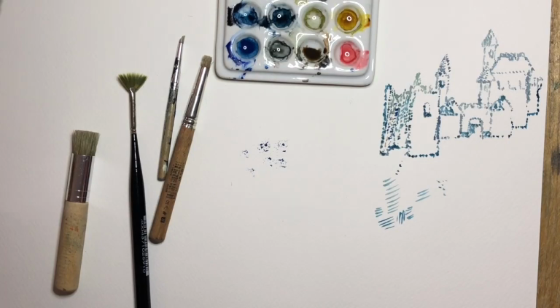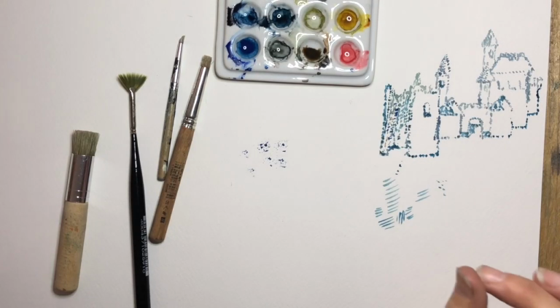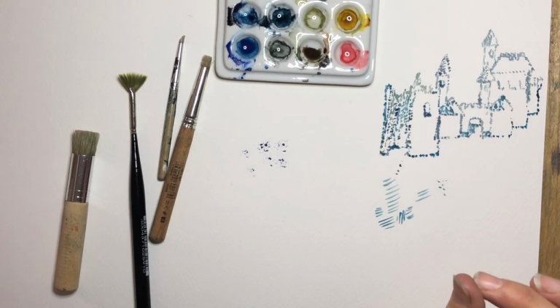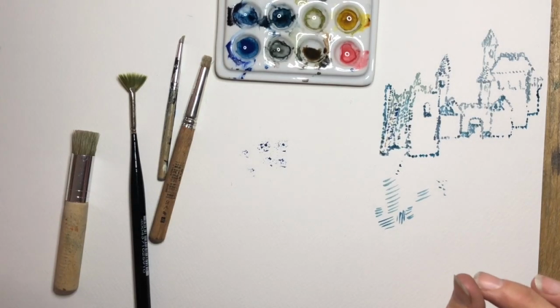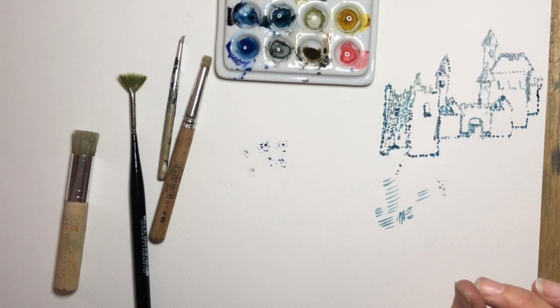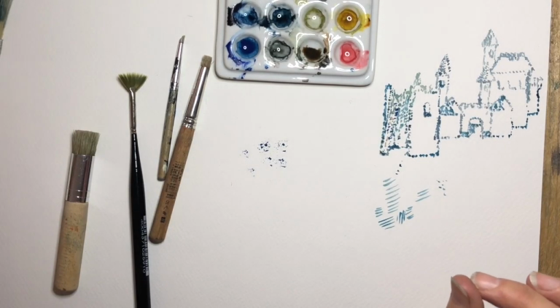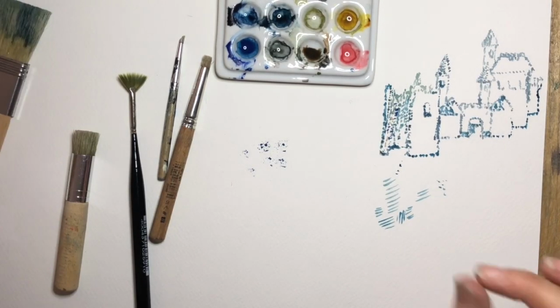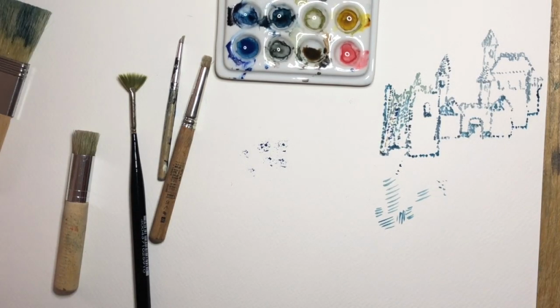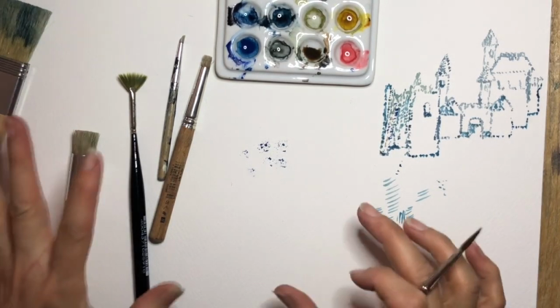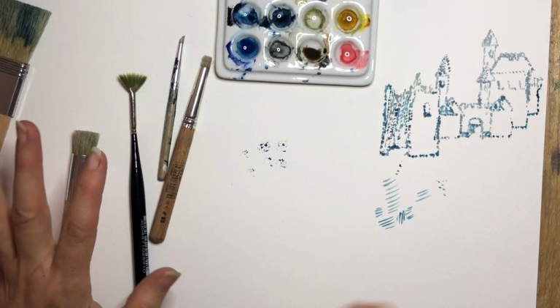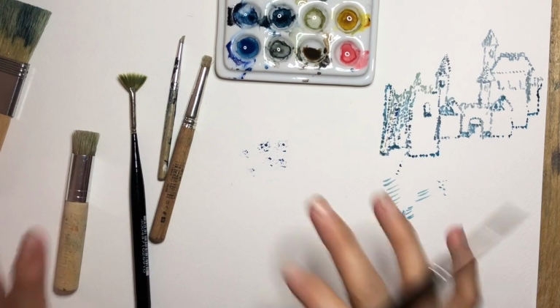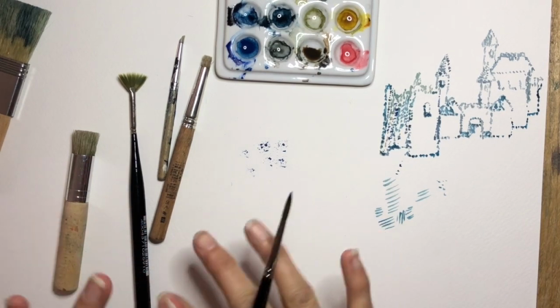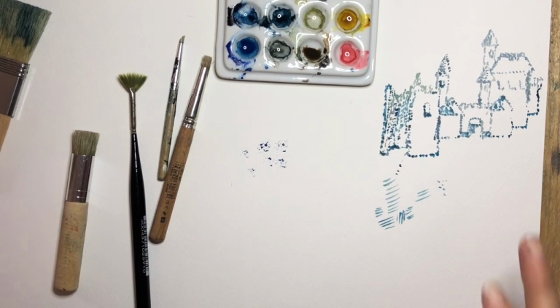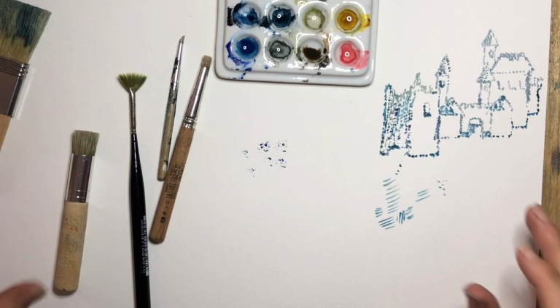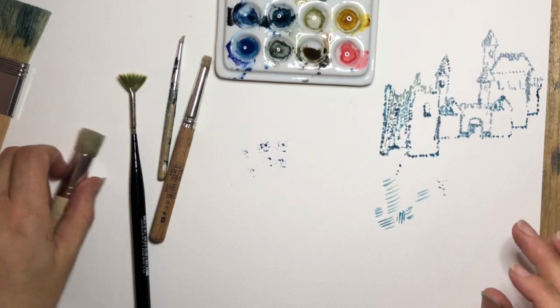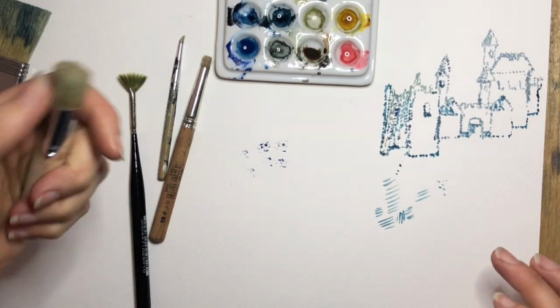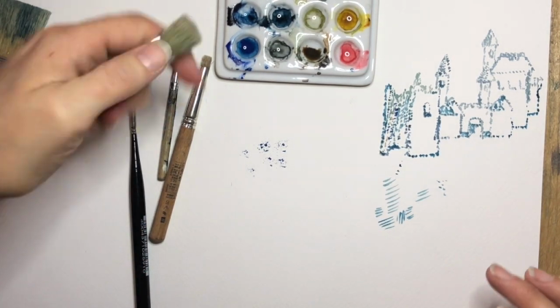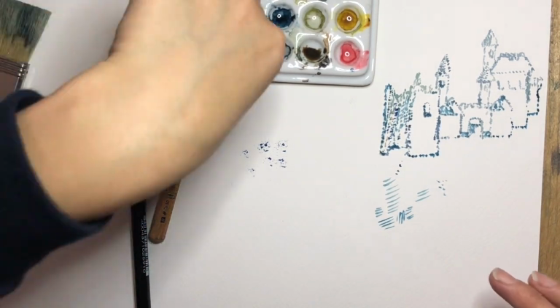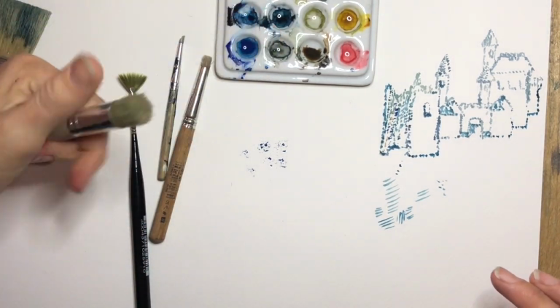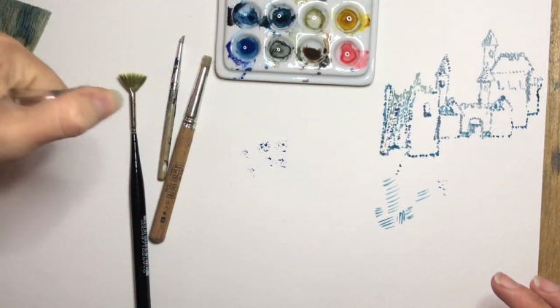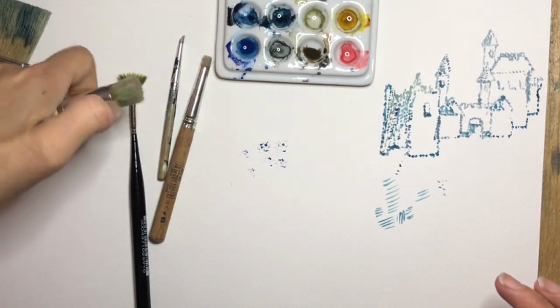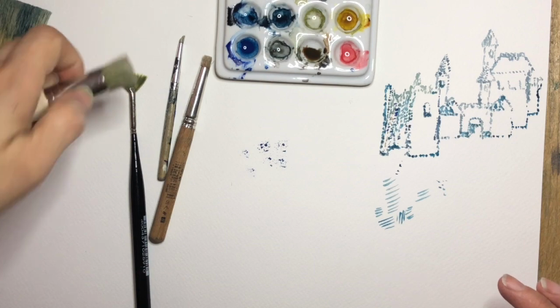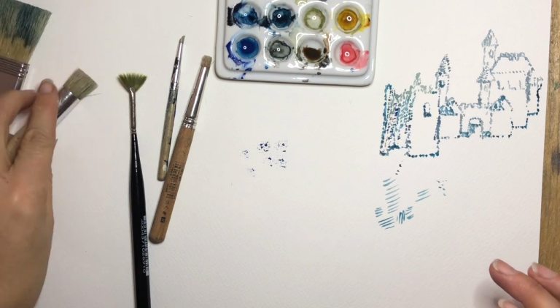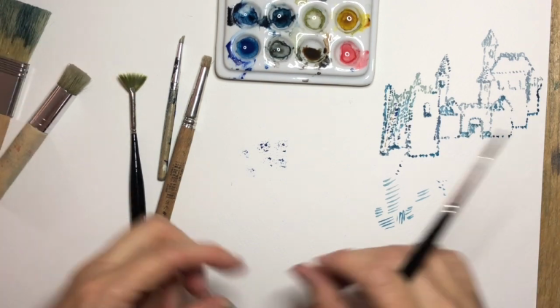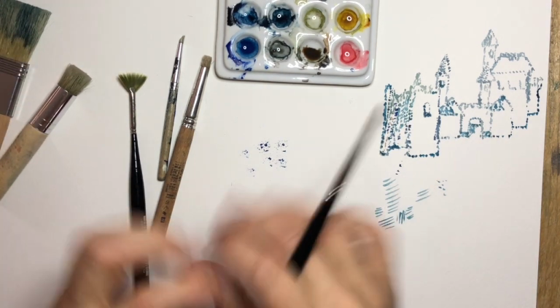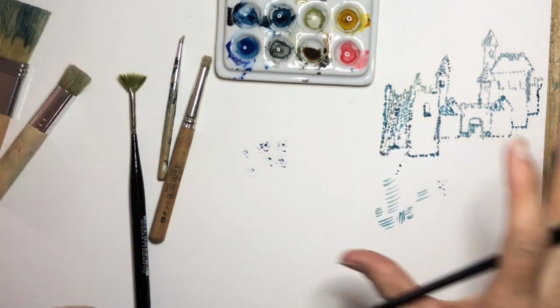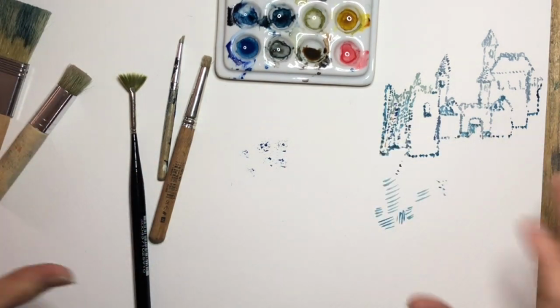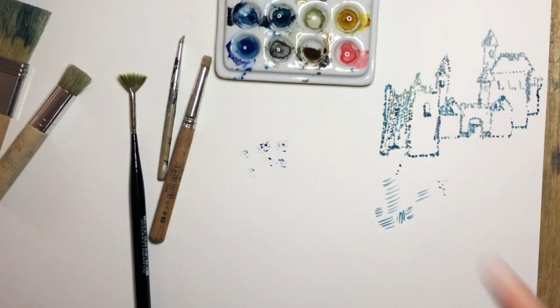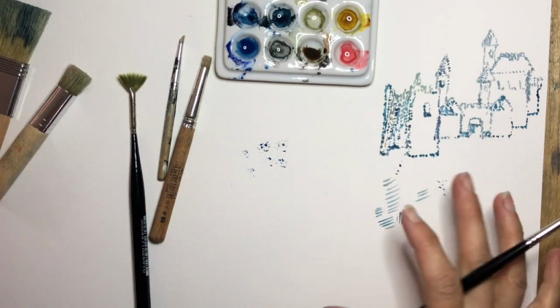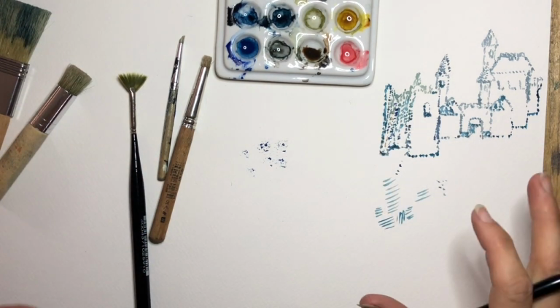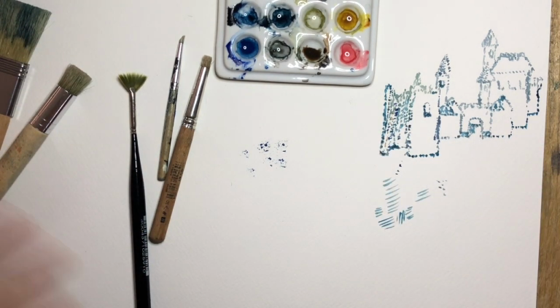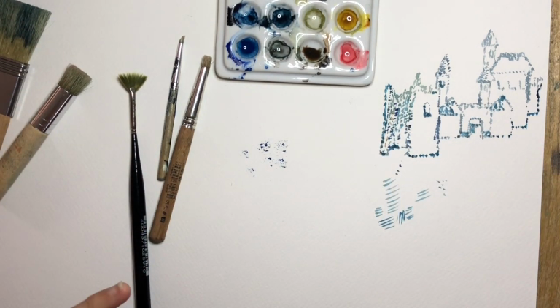This is not spattering, and I want to emphasize that because spattering is a completely different thing where you take a brush, put it into the paint and flick it — there are all kinds of different things and we're going to go into that in more detail in a different tutorial.